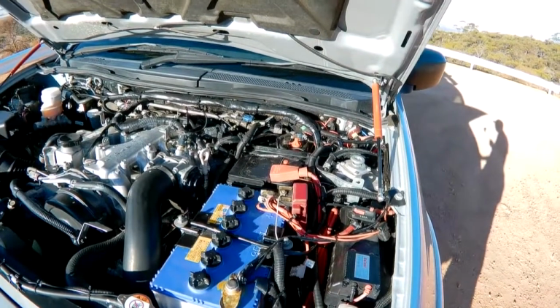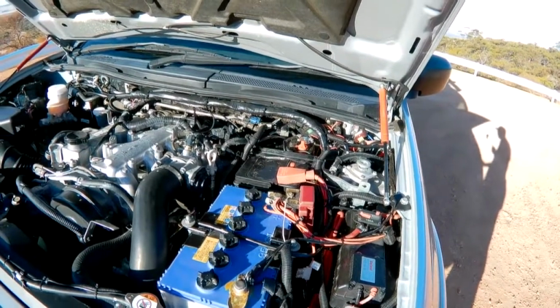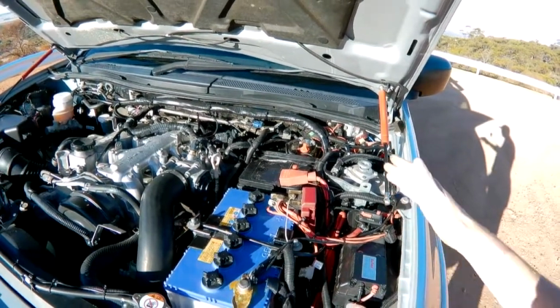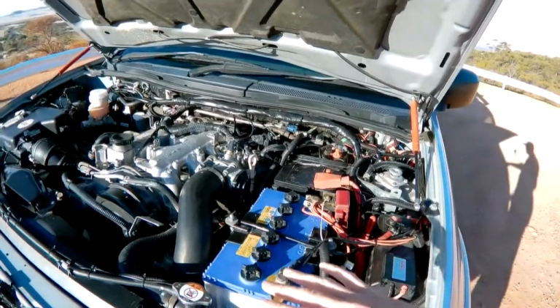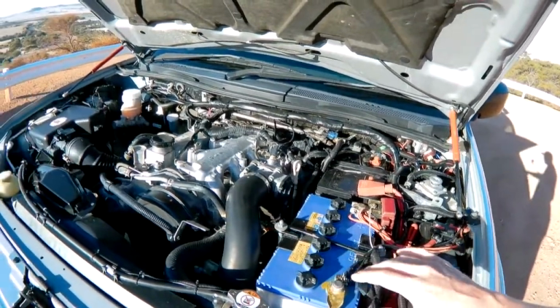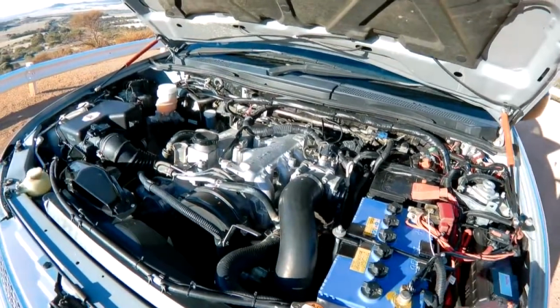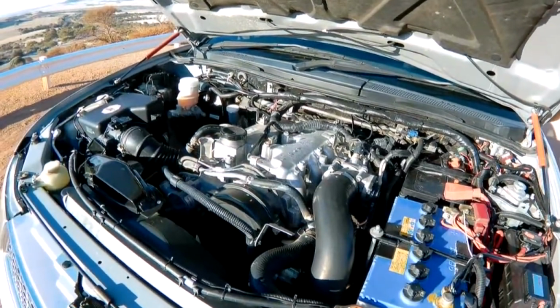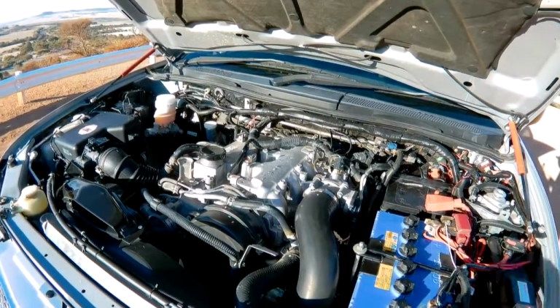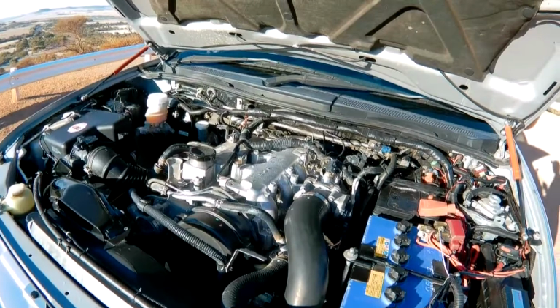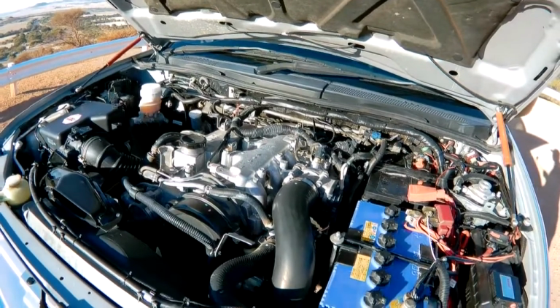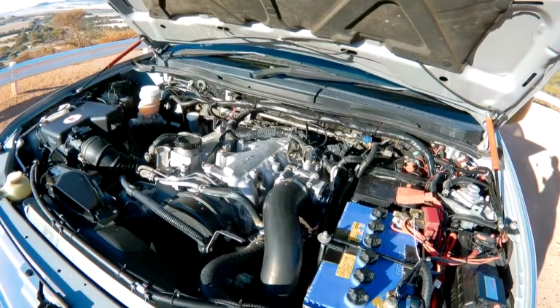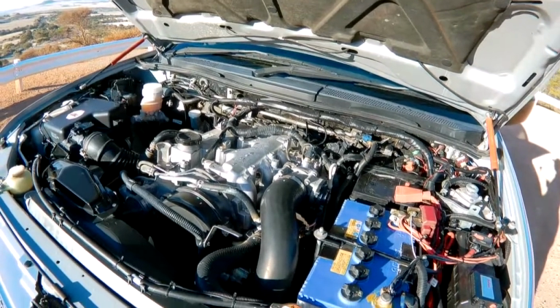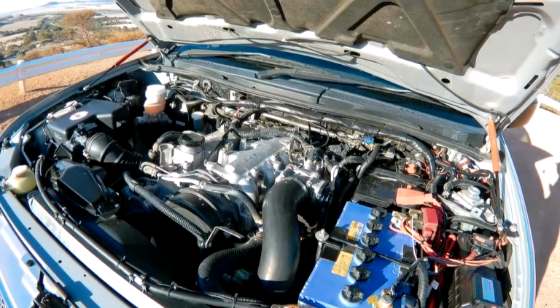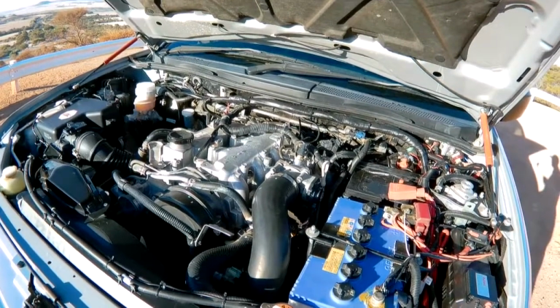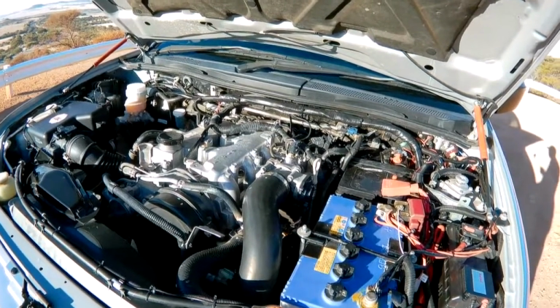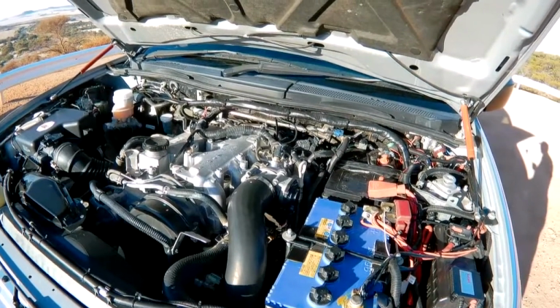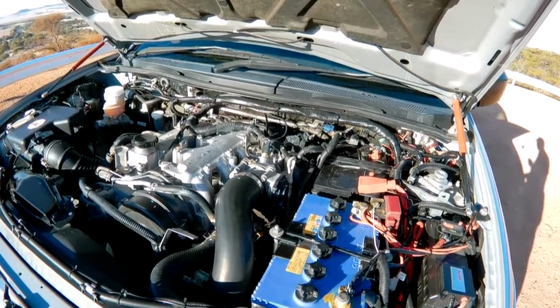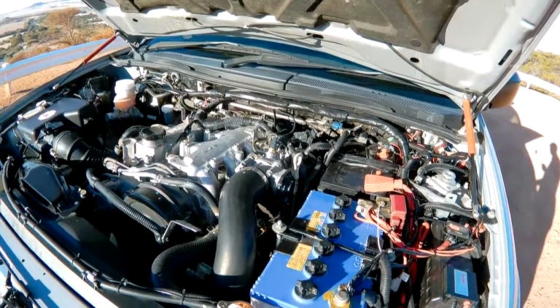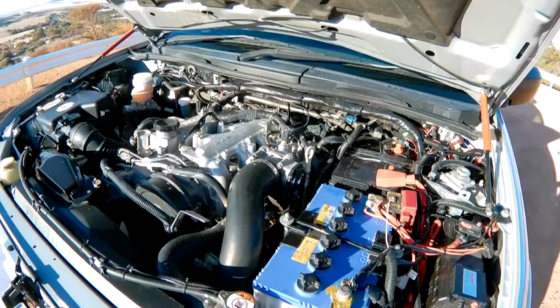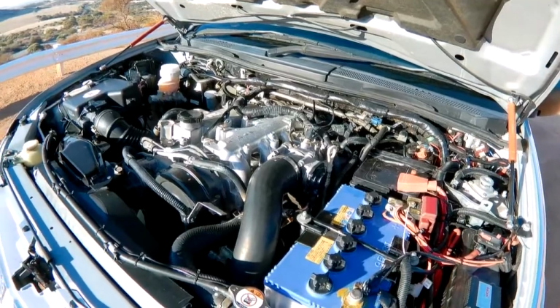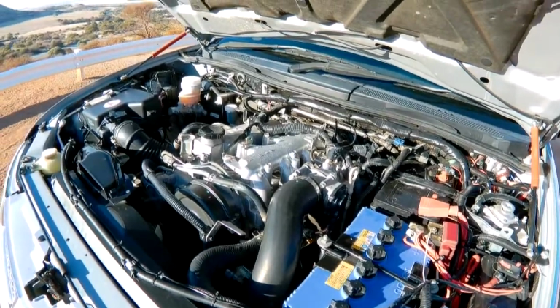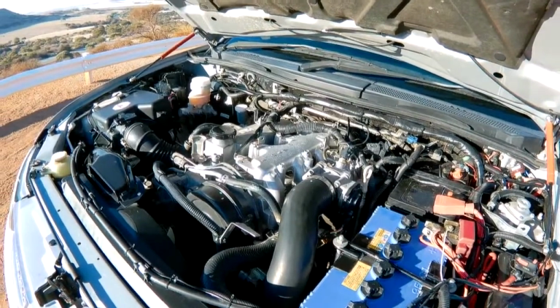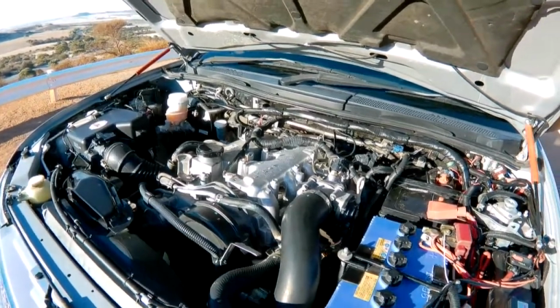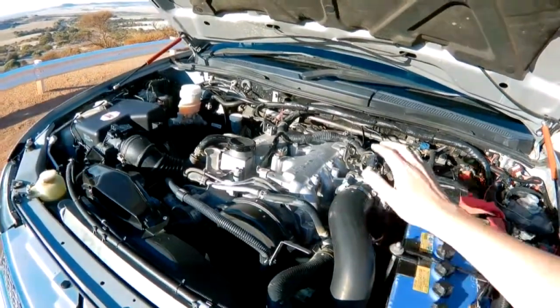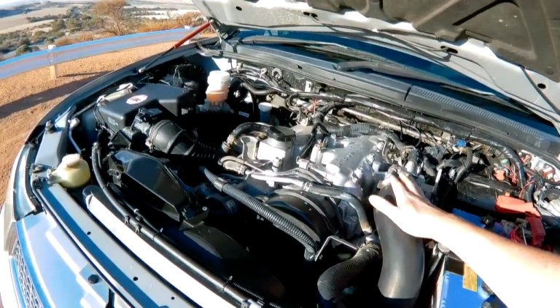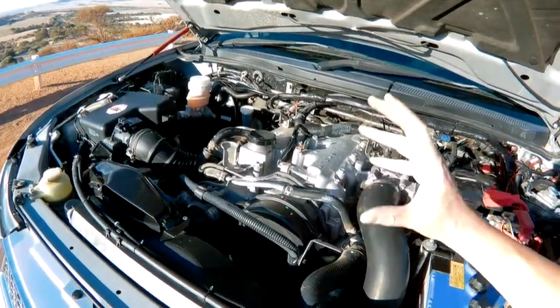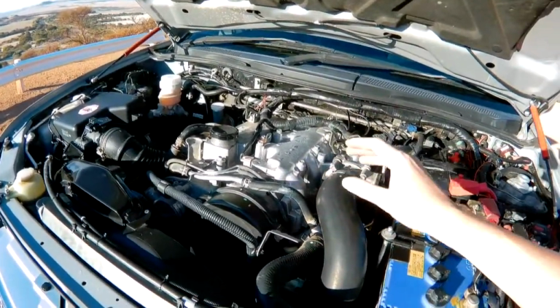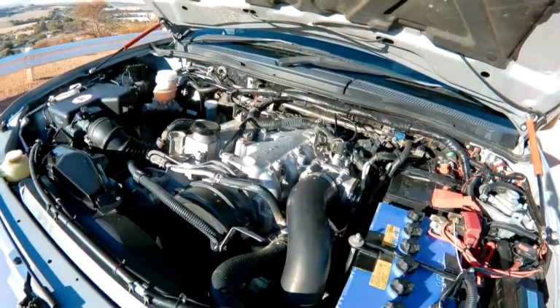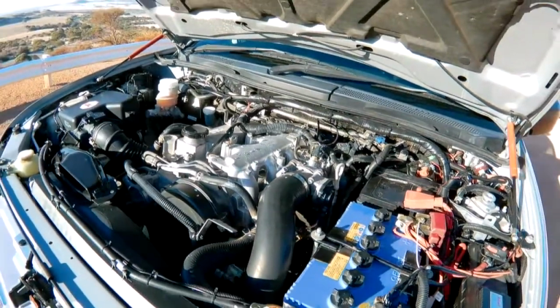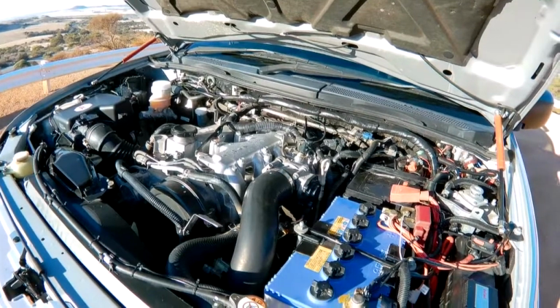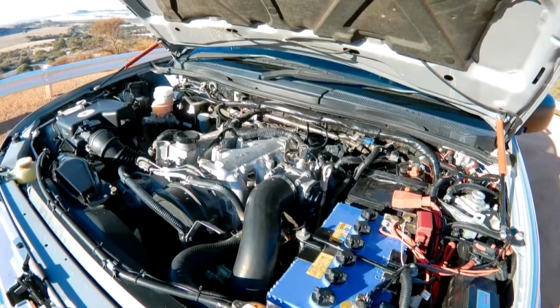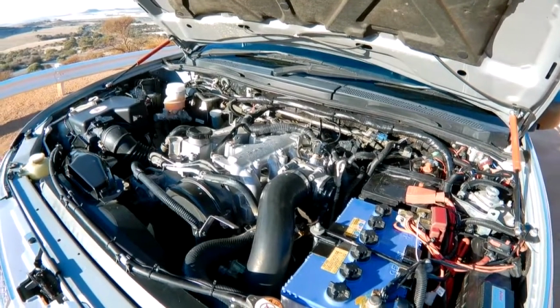So the dual battery setup and an EGR block — that's one of the things I highly recommend. It's not exactly legal, but yeah, definitely highly recommended. It stops all the soot going back into the motor, clogging things up, and causing more drama down the track.